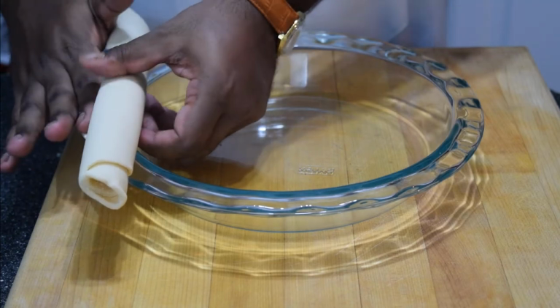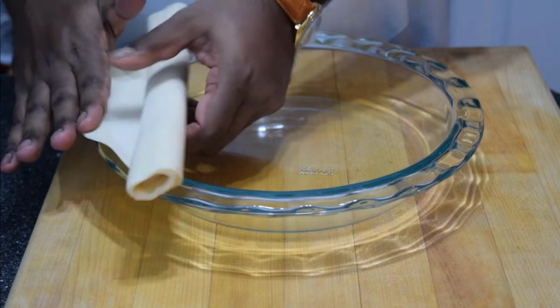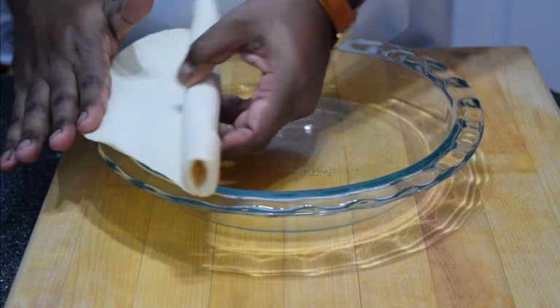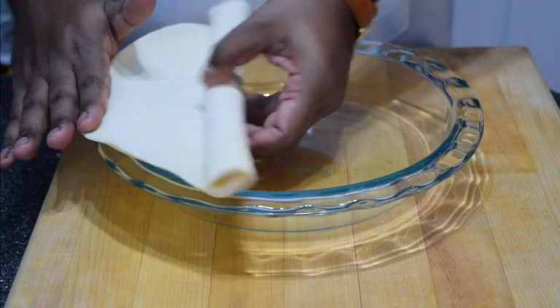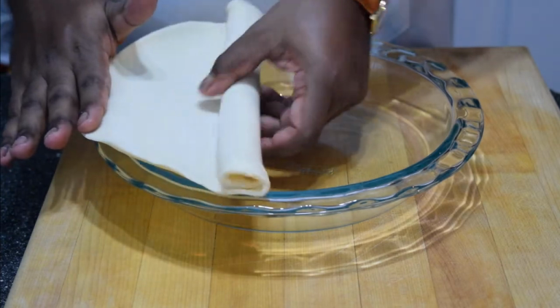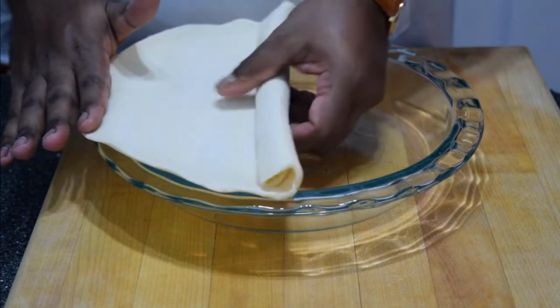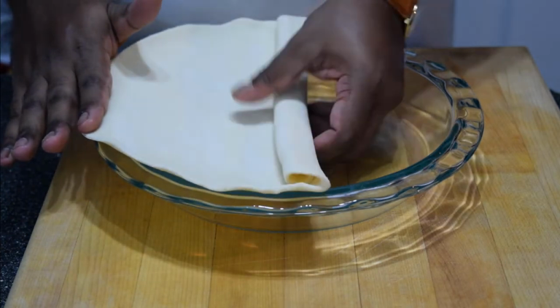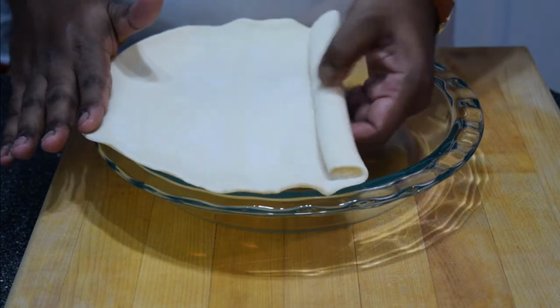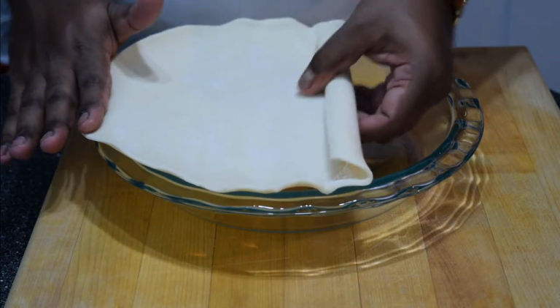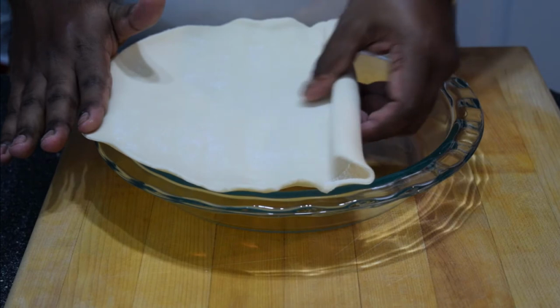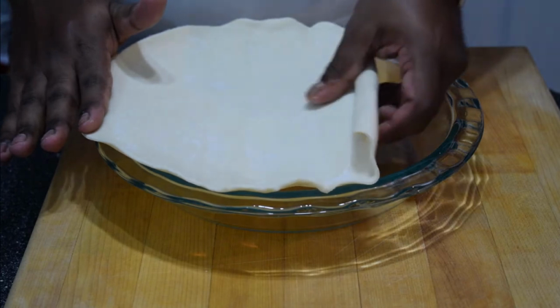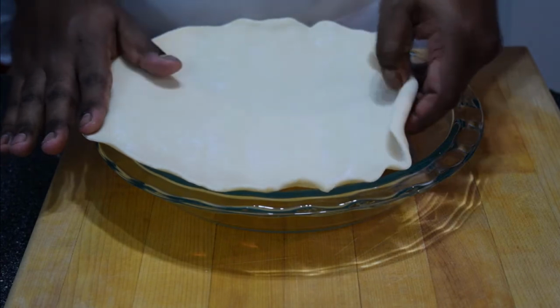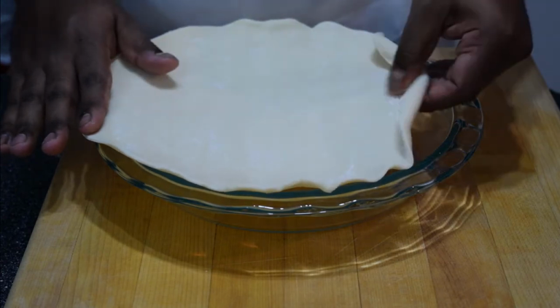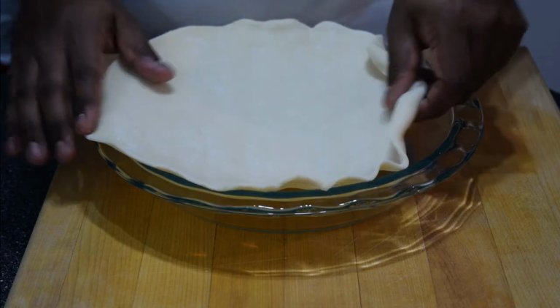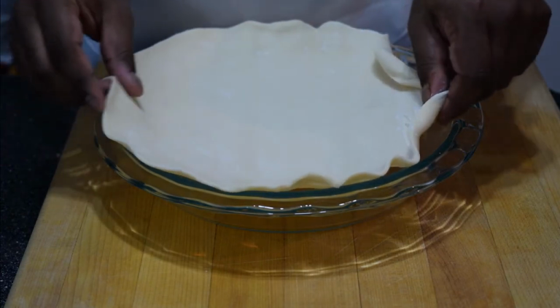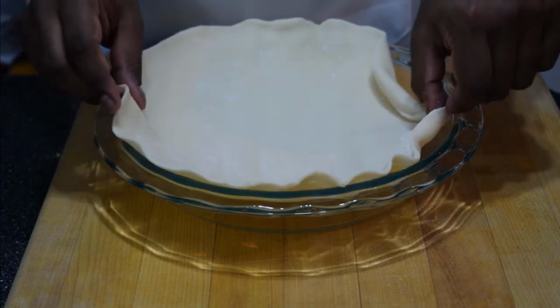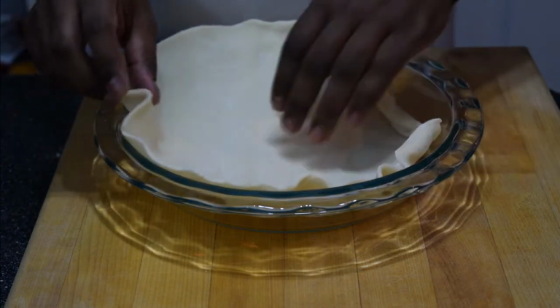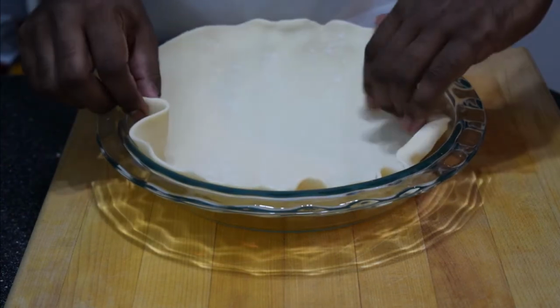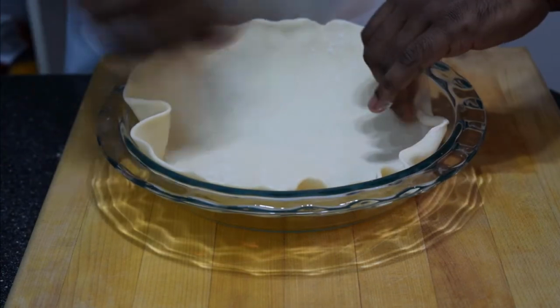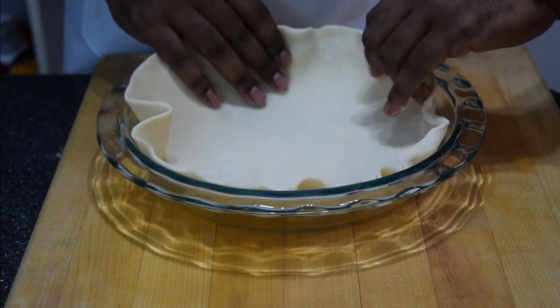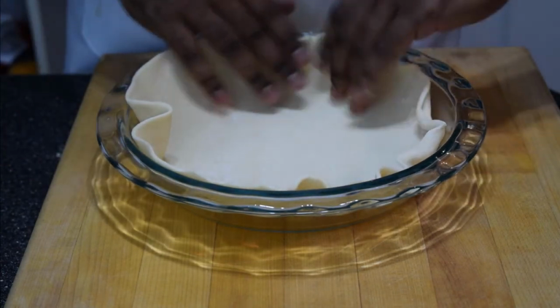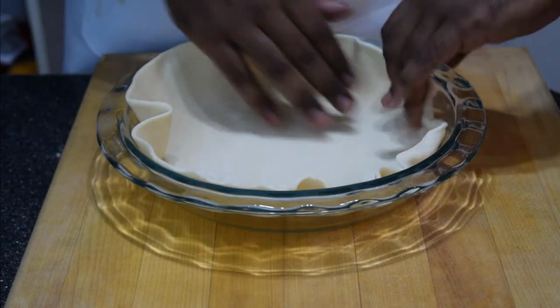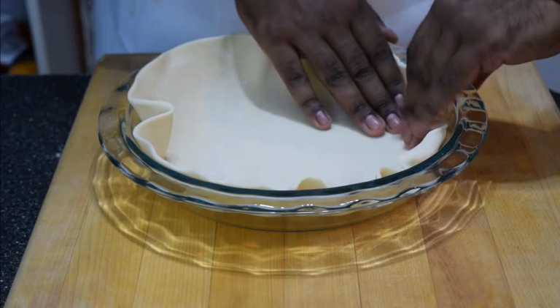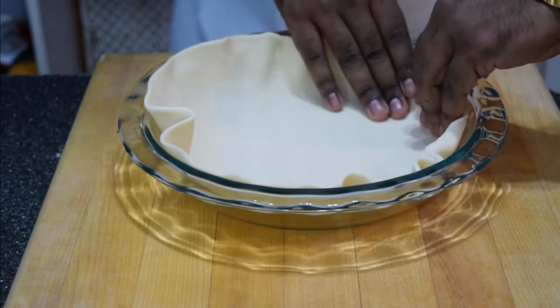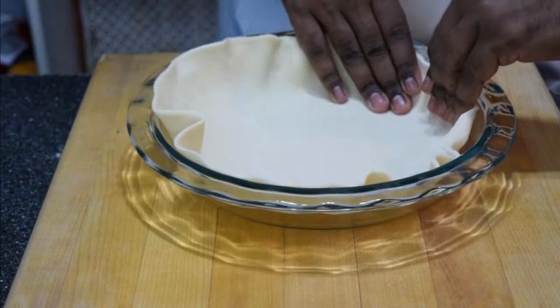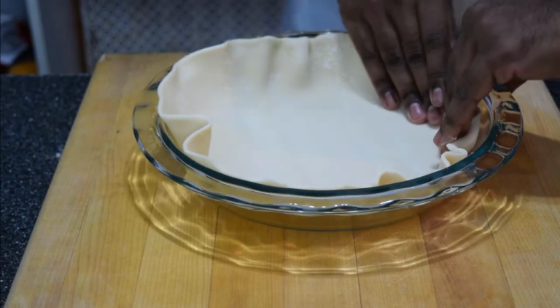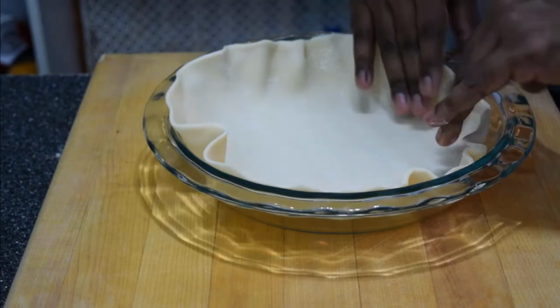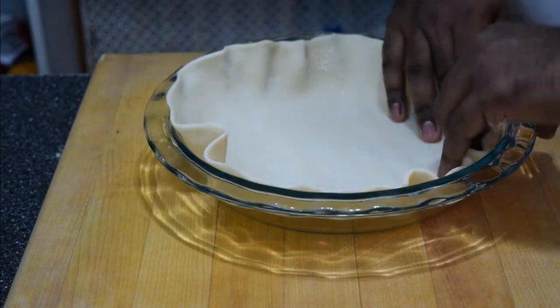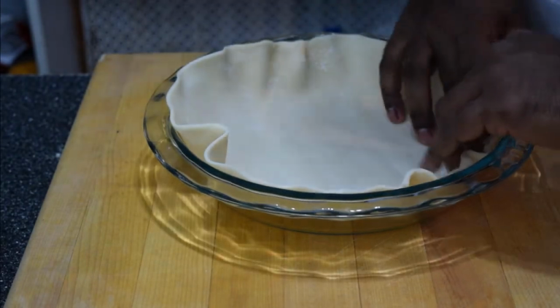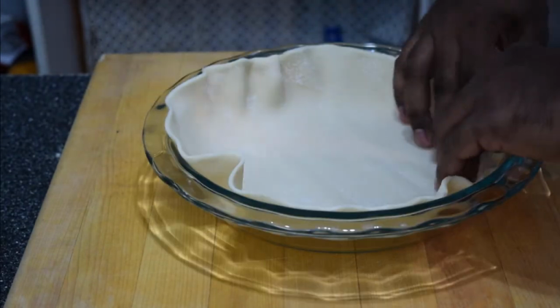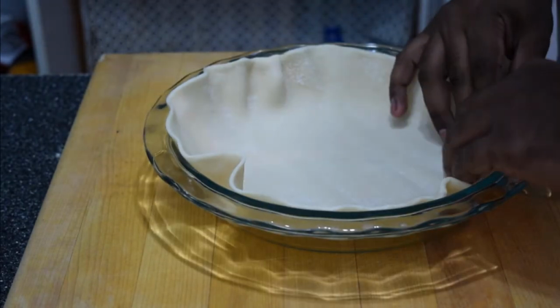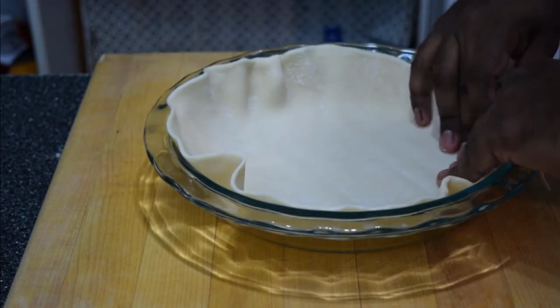If you don't have a pie dish you can buy one at Walmart for four bucks like the one you see here. You're also gonna buy that pie crust at Walmart — you're not gonna make it from scratch. Who do you think you are, Ina Garten? You're not, stop it. So just place that pie crust in the pan.